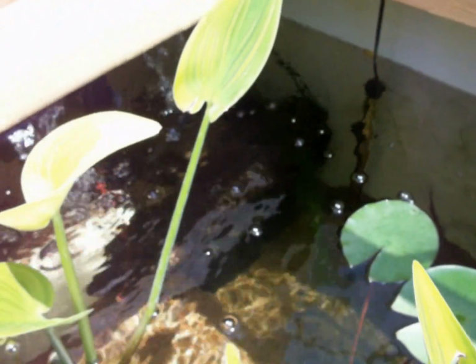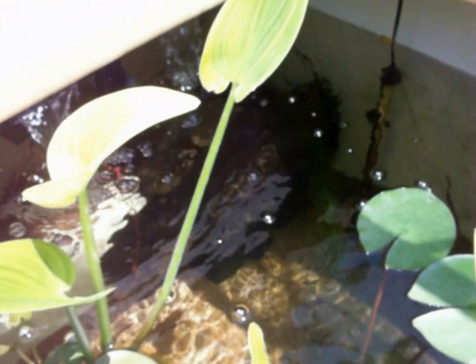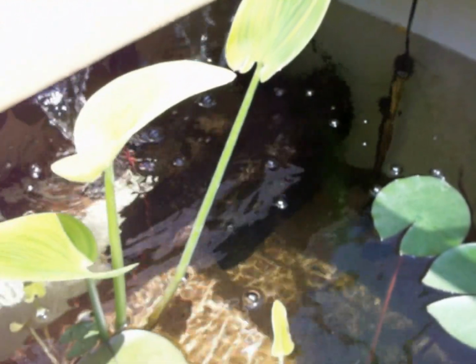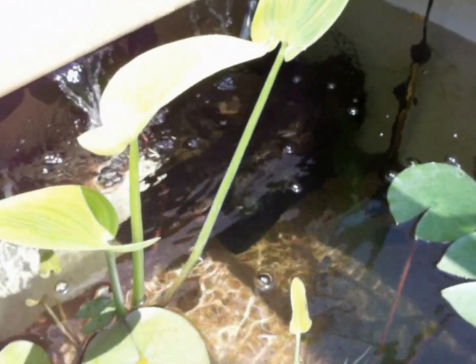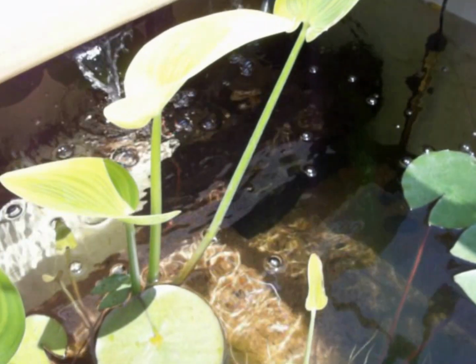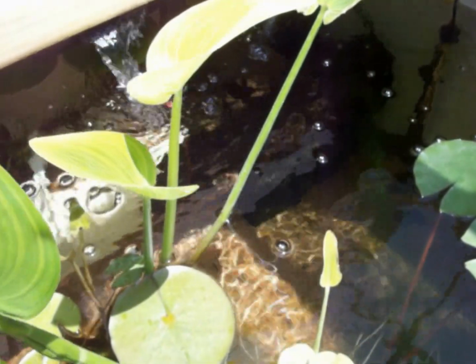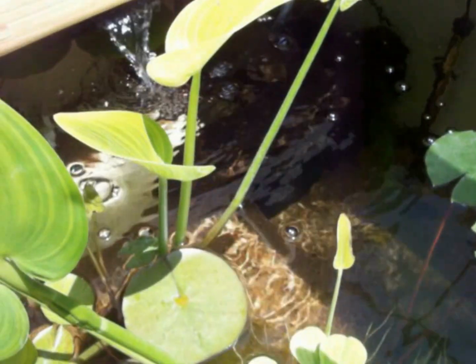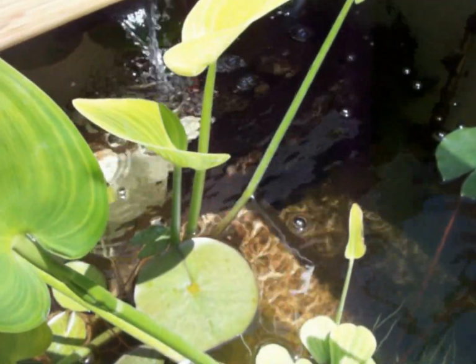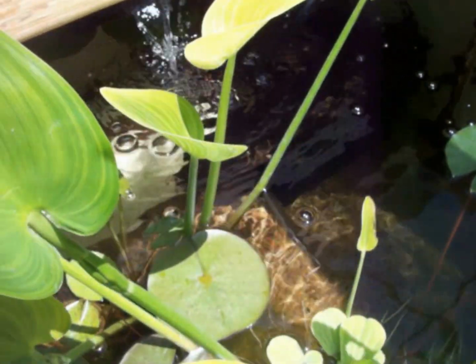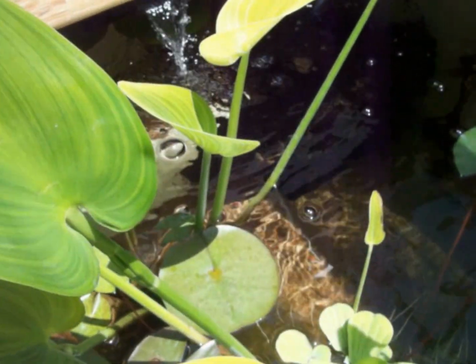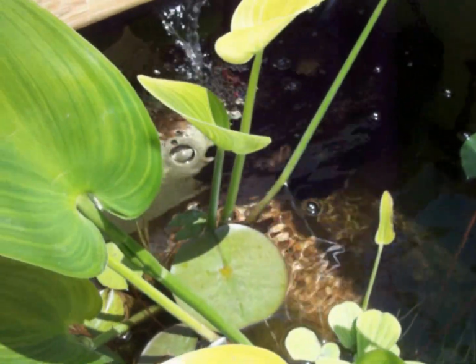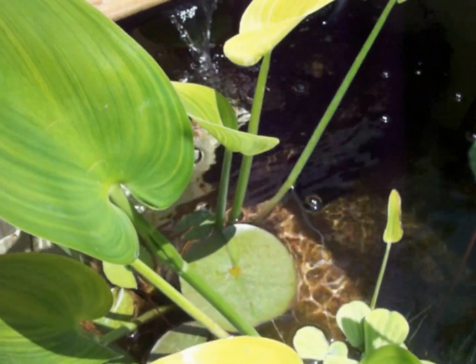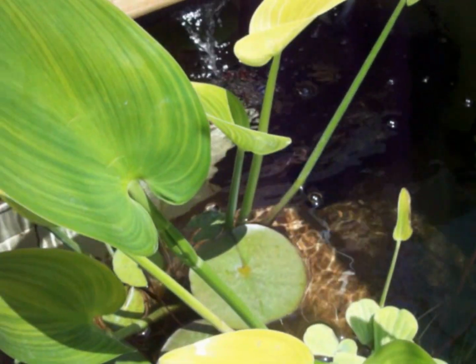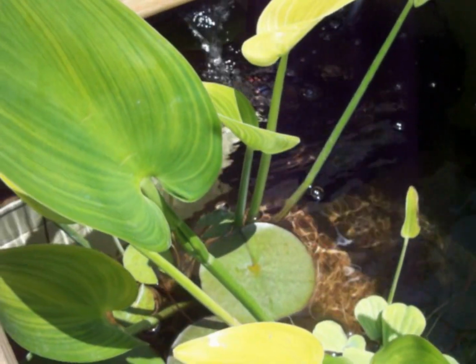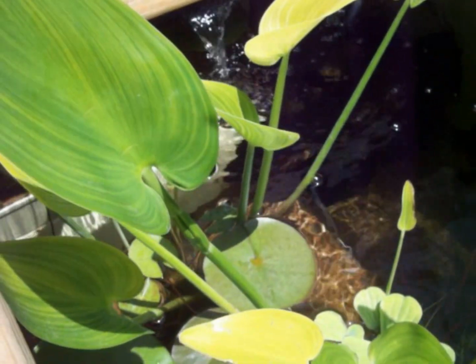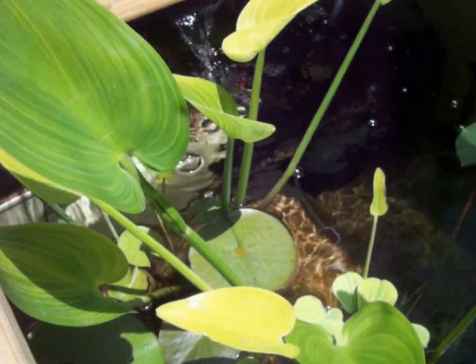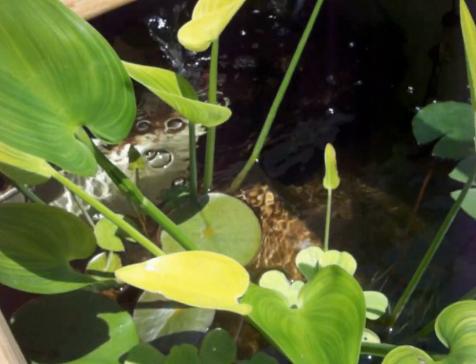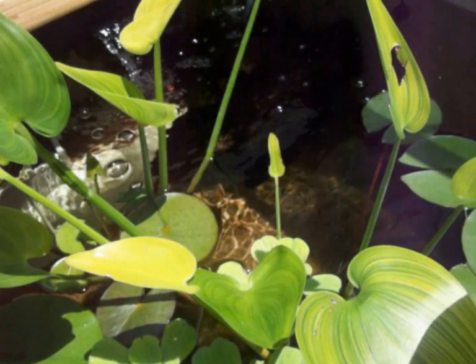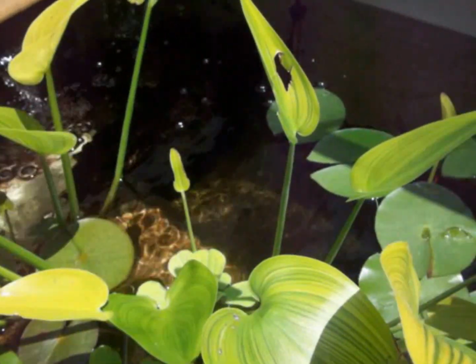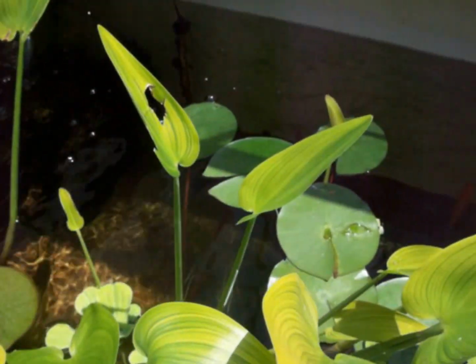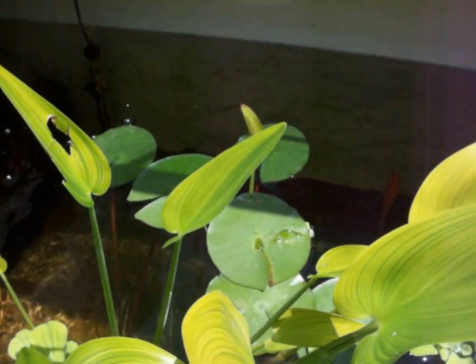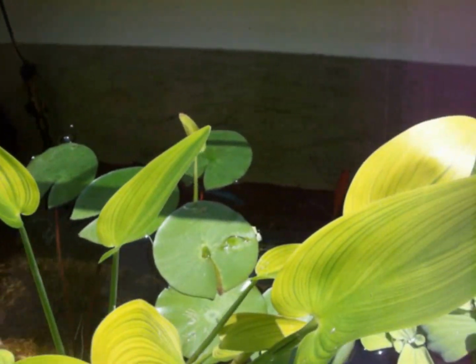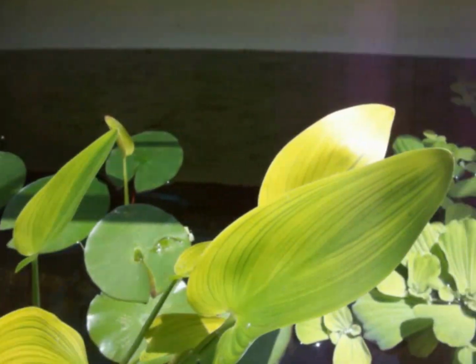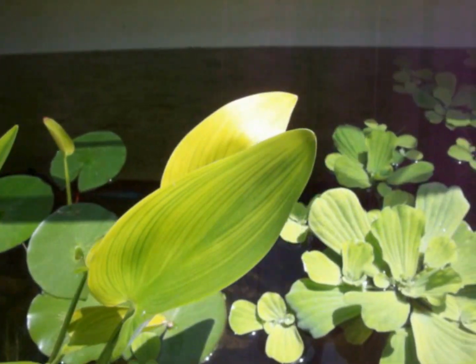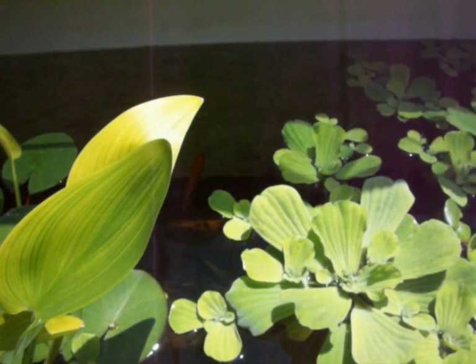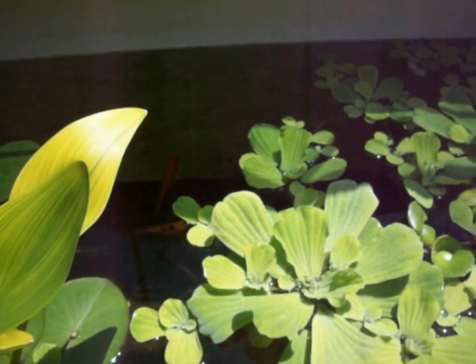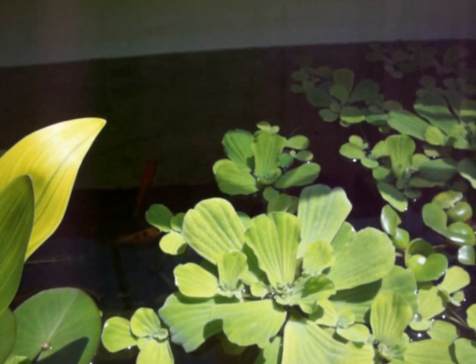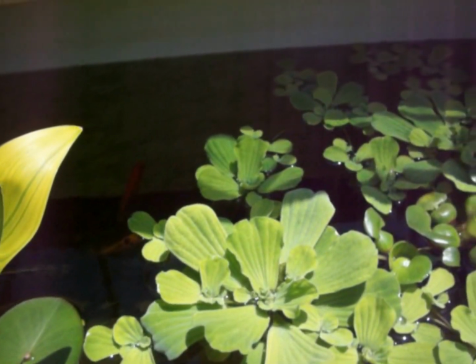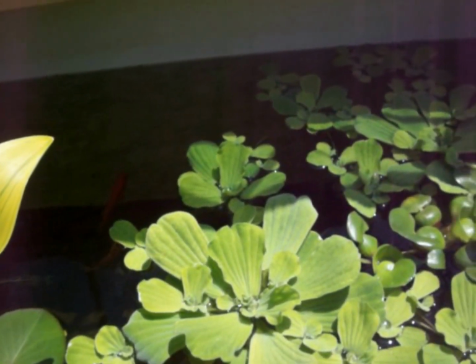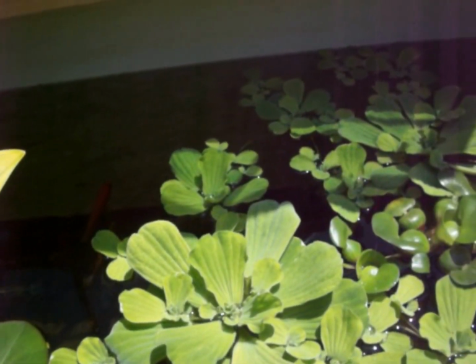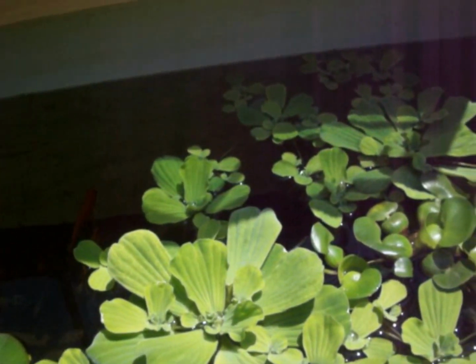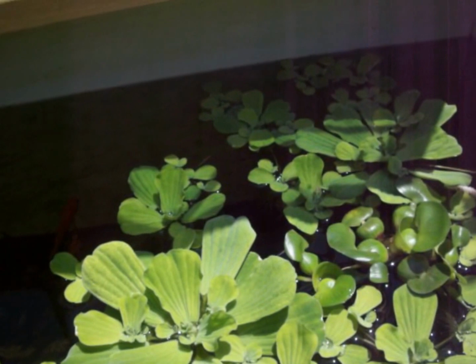We have water lilies, water asinus, and water lettuce.